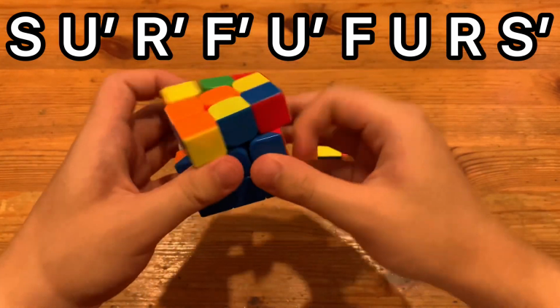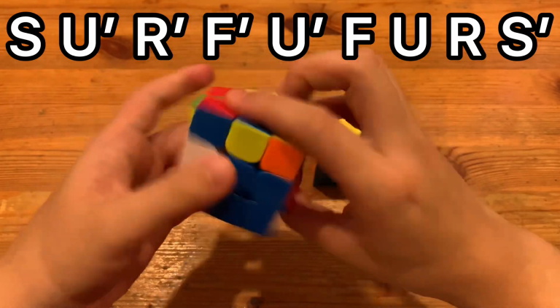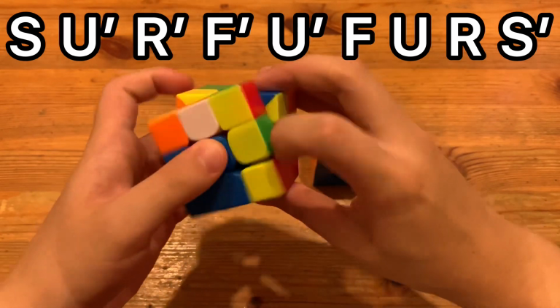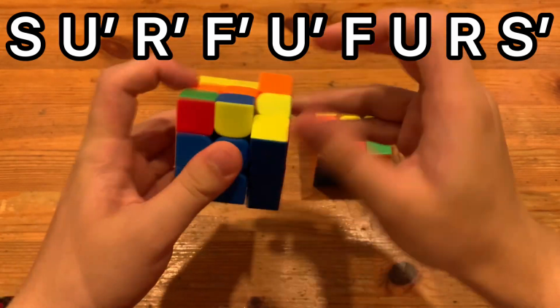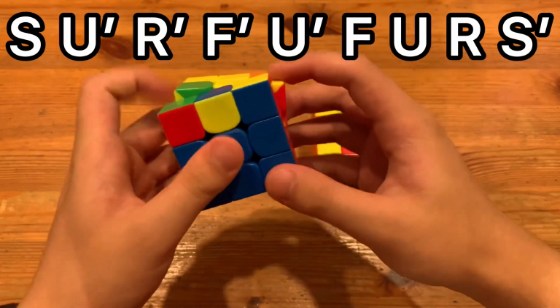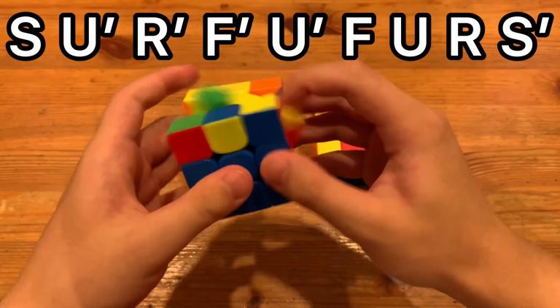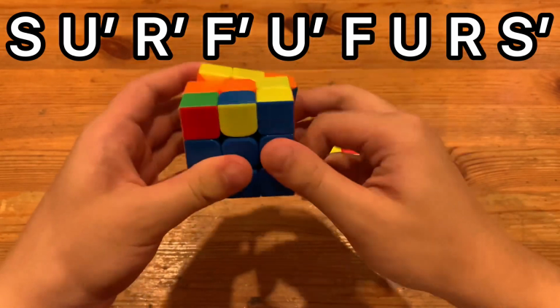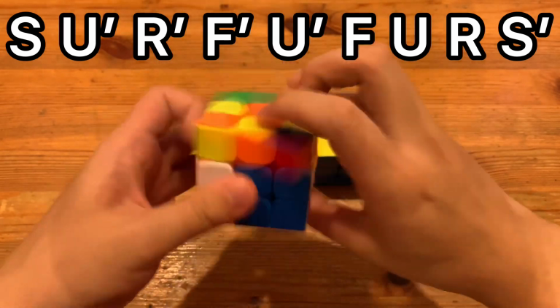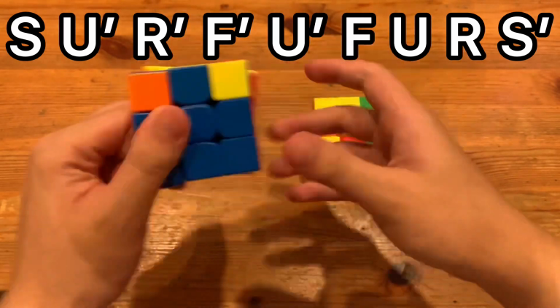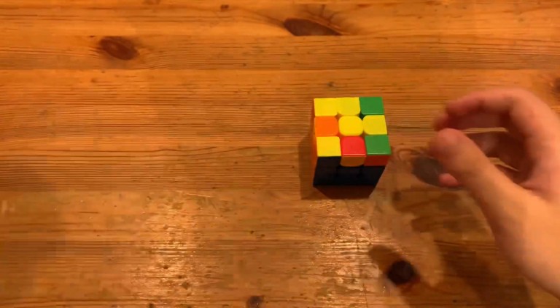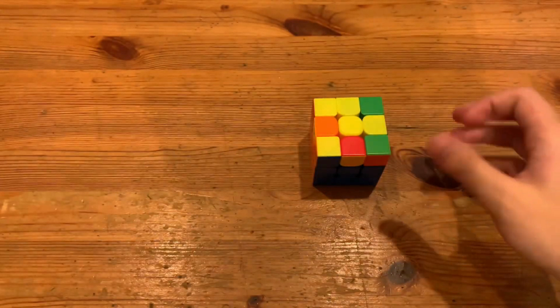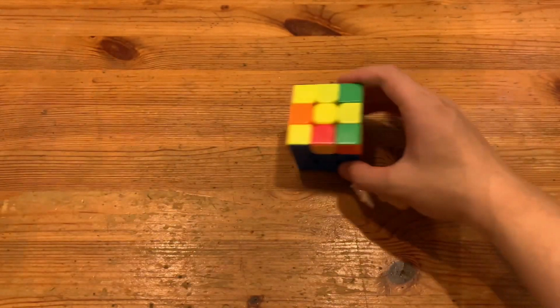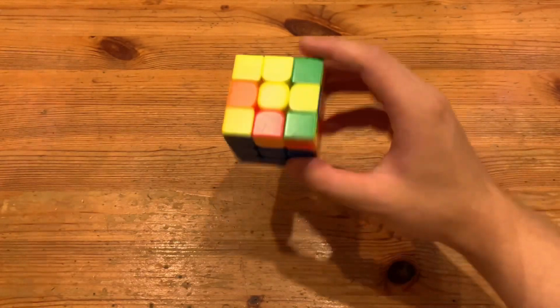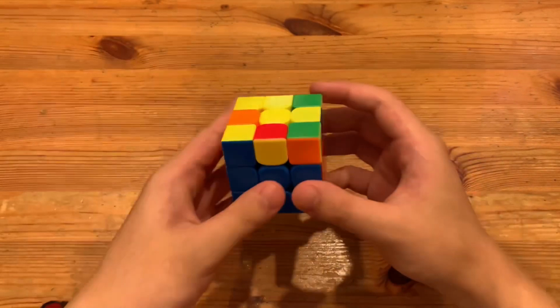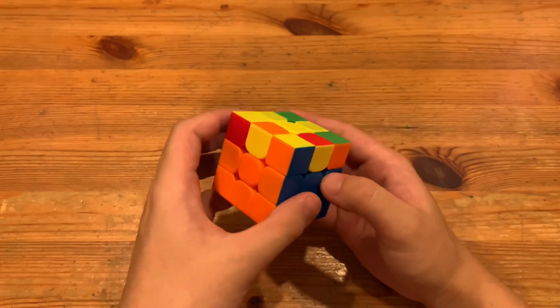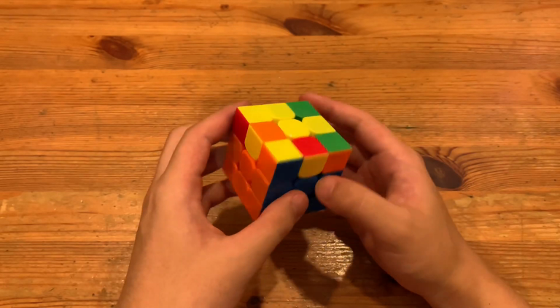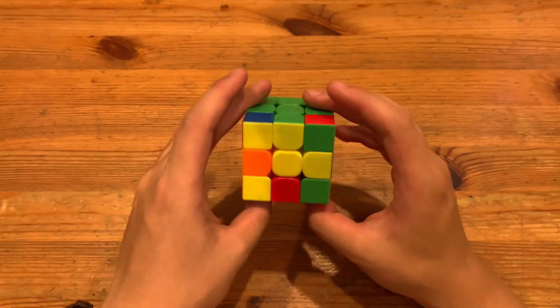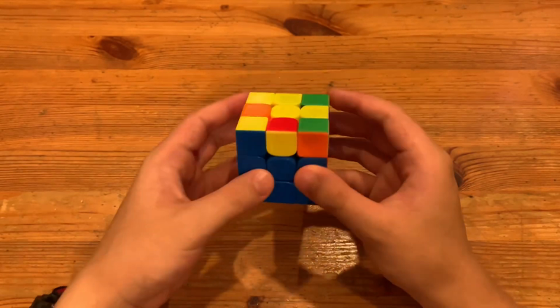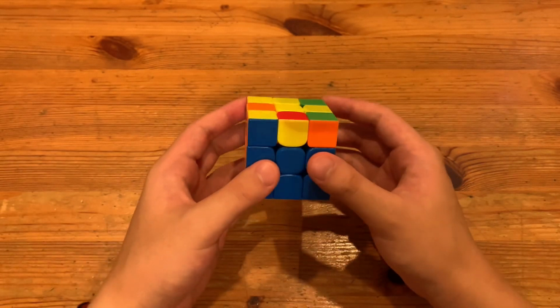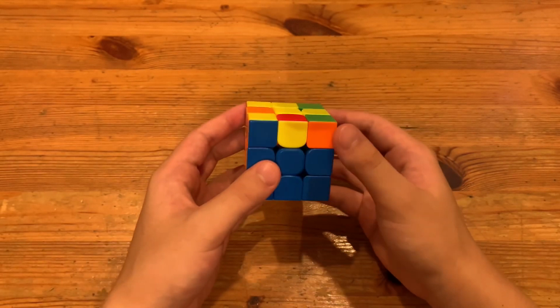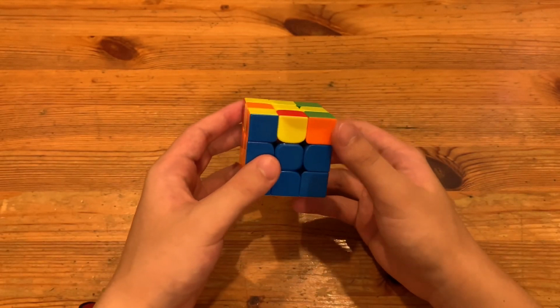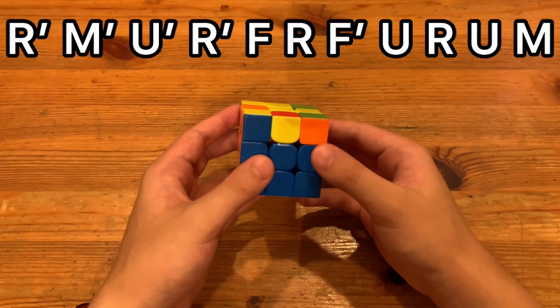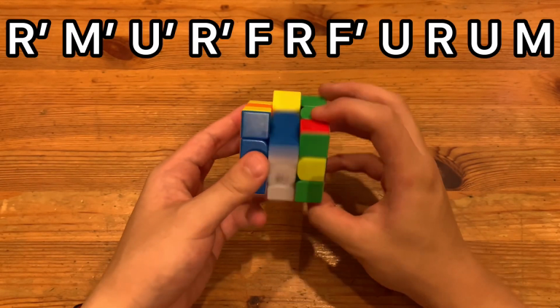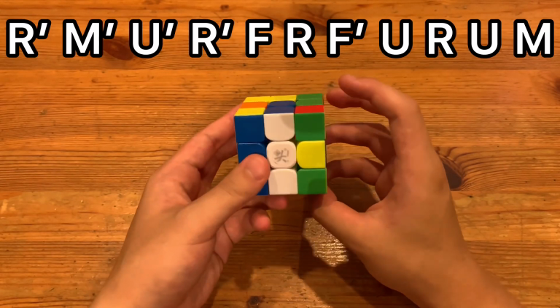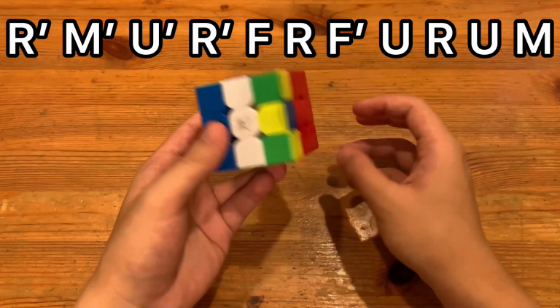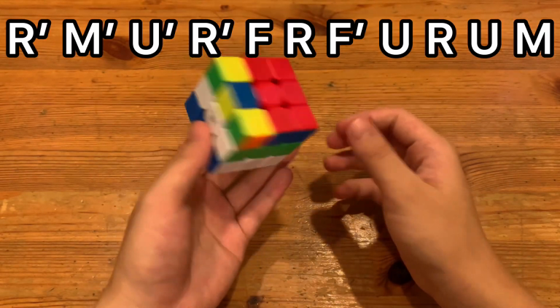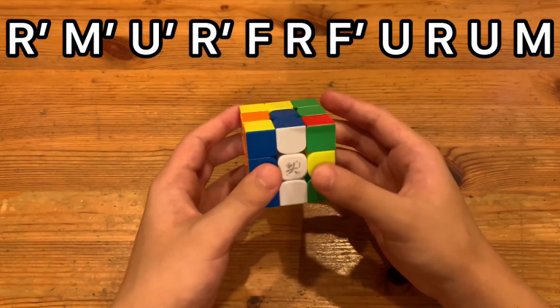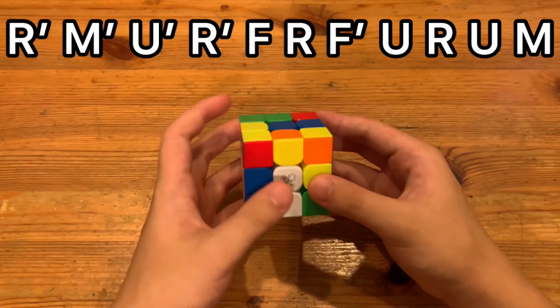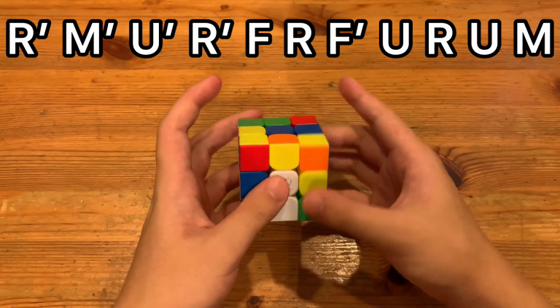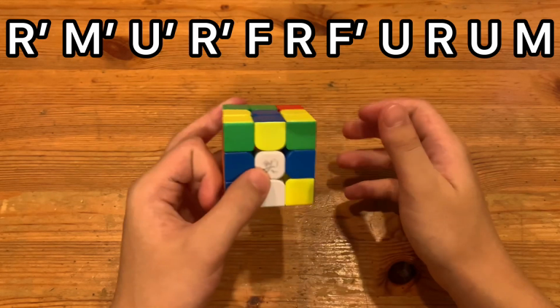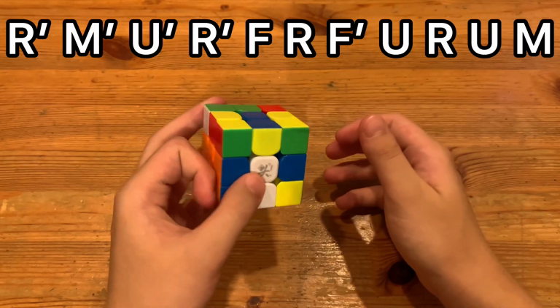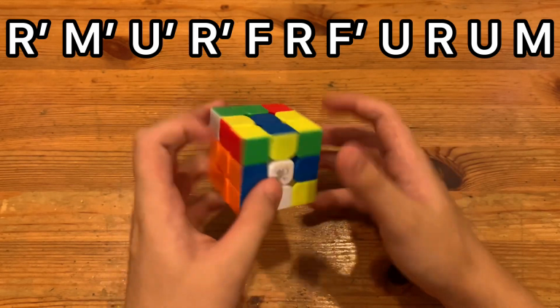You could also drag this U over here. And here is the alternative algorithm. What you do is M' R' at the same time, and then U', Sledgehammer like that.